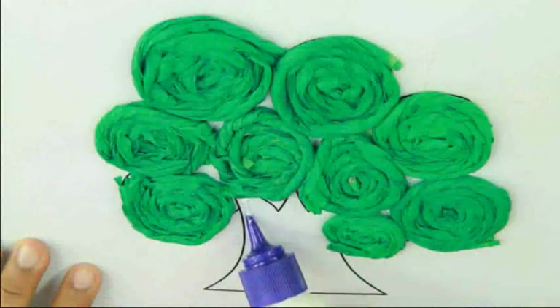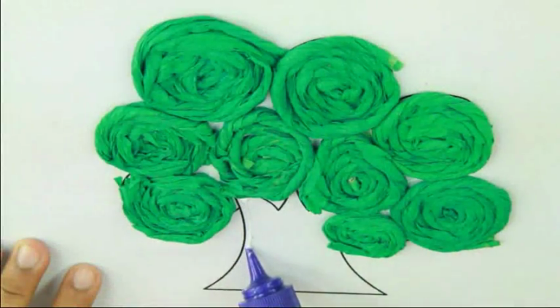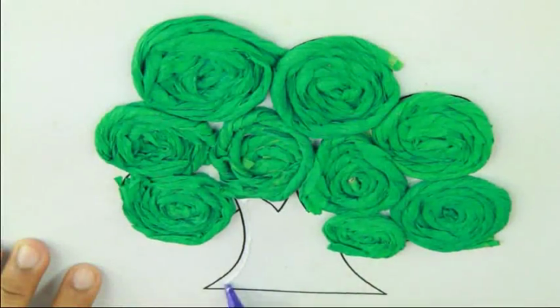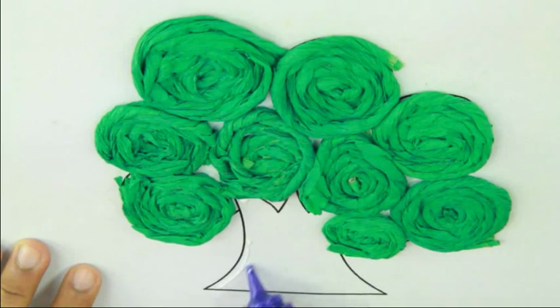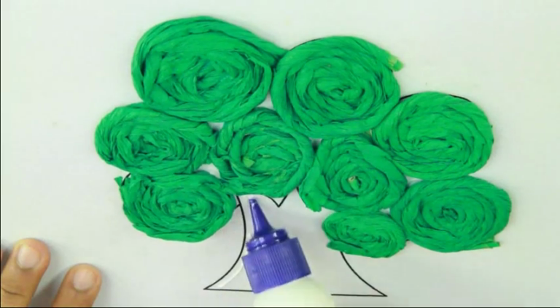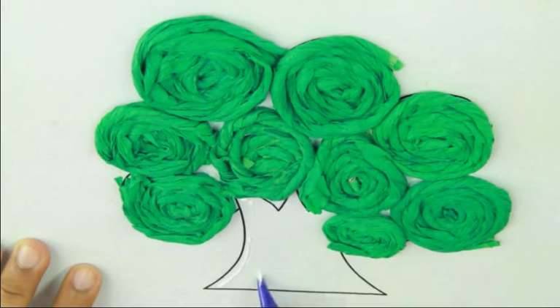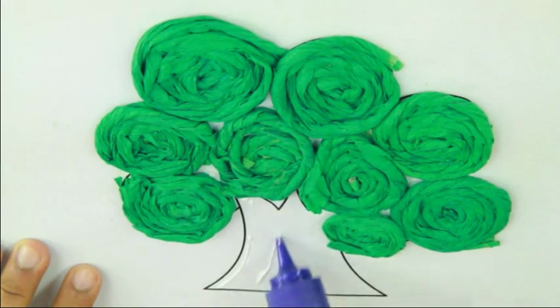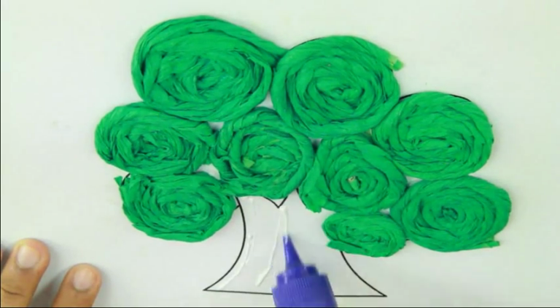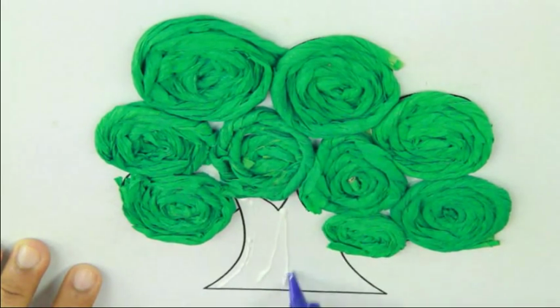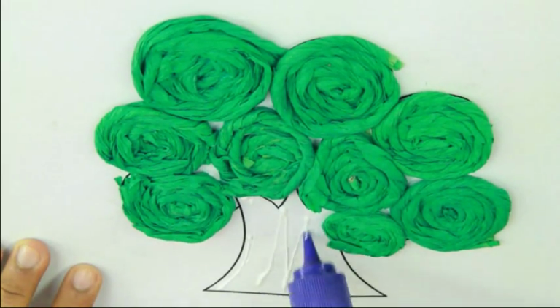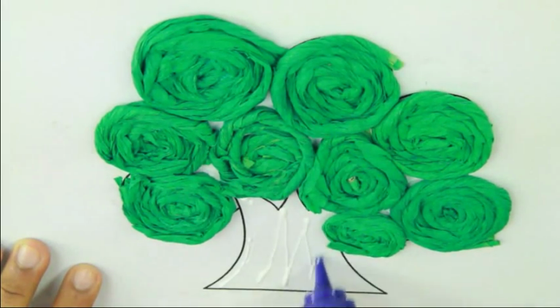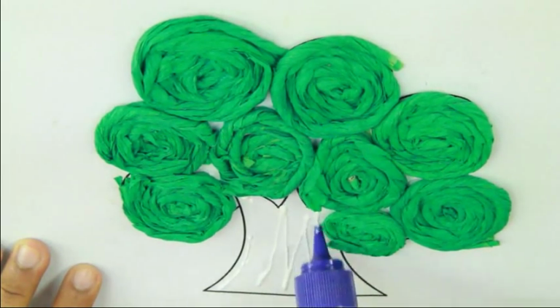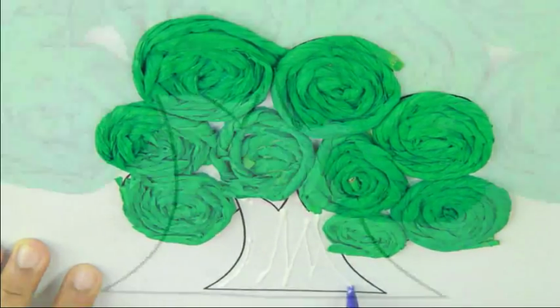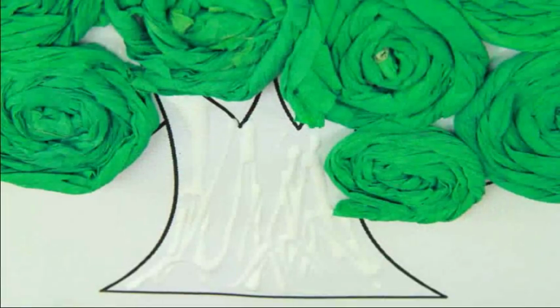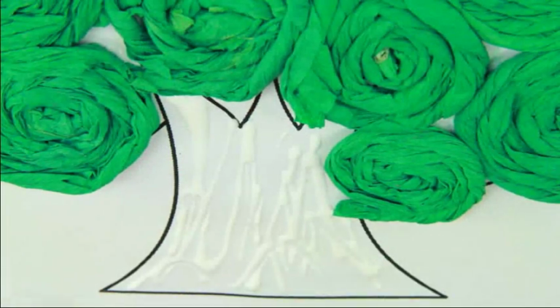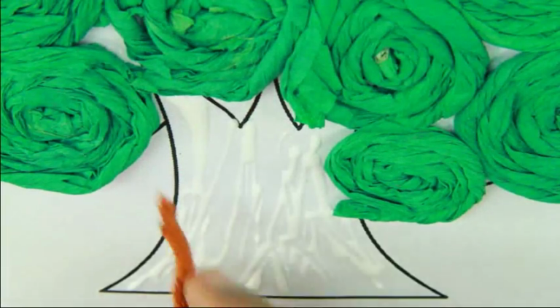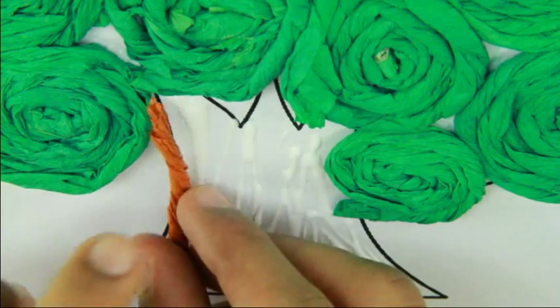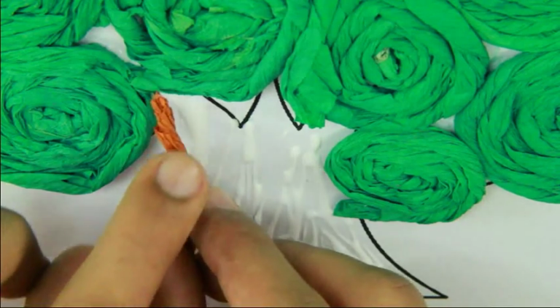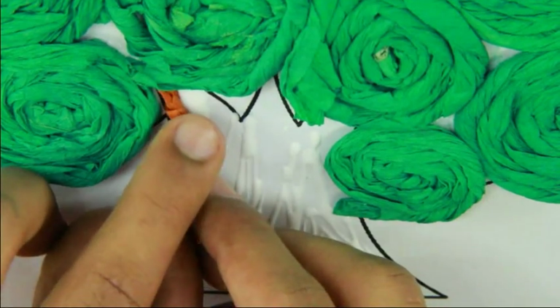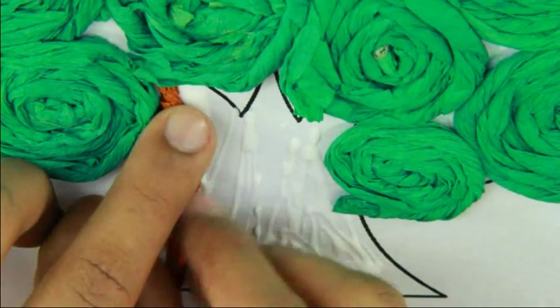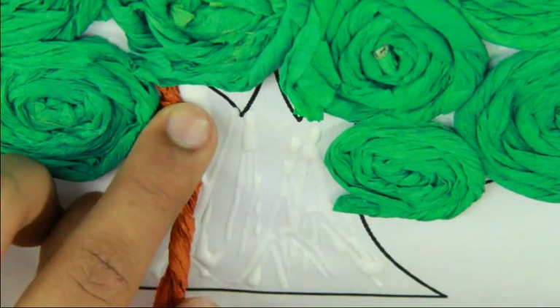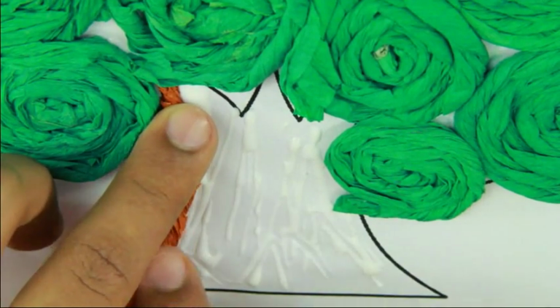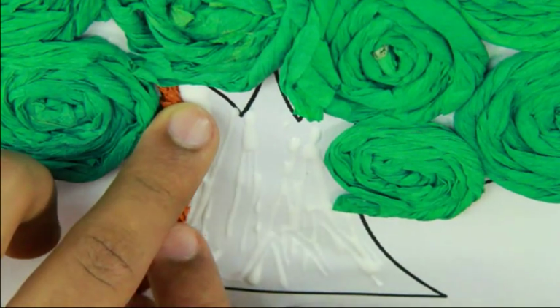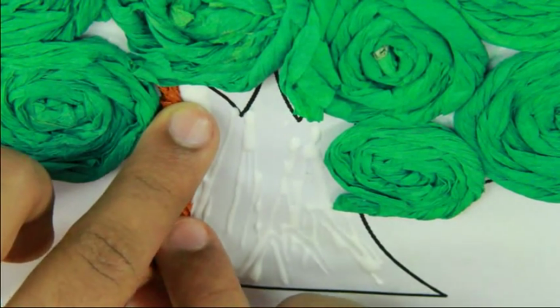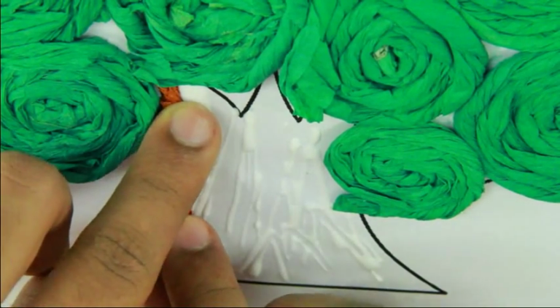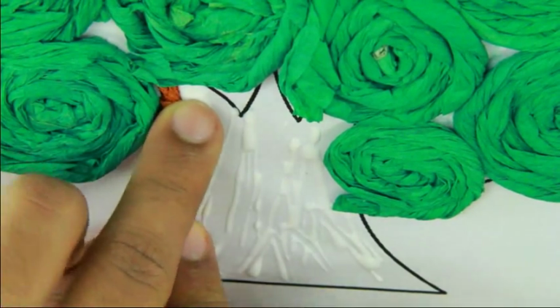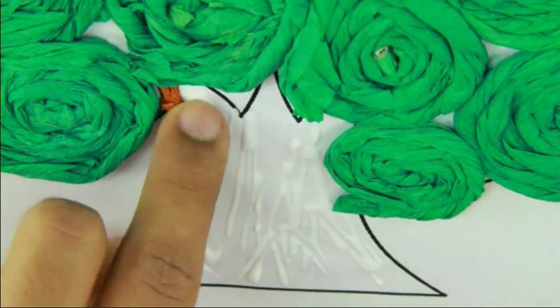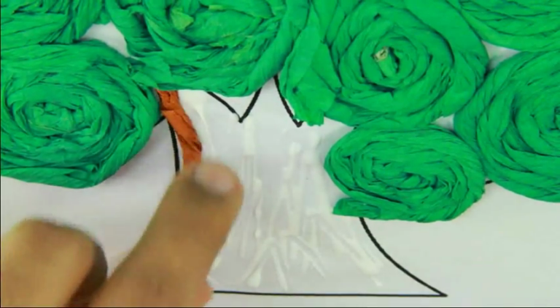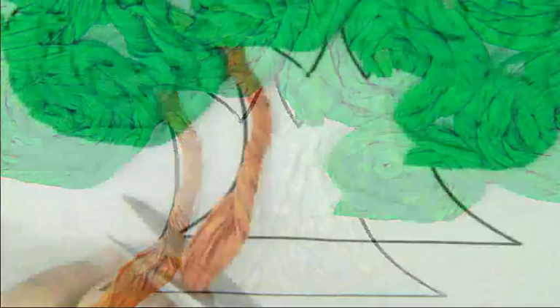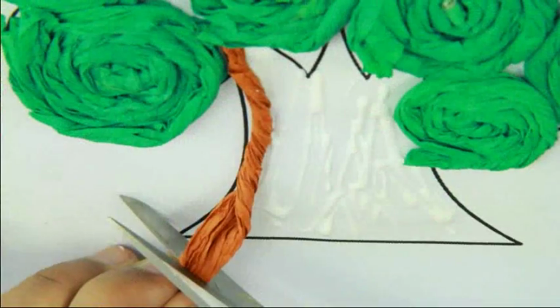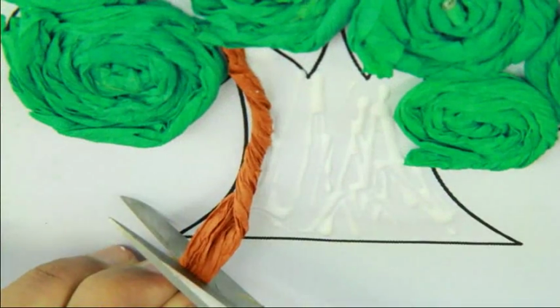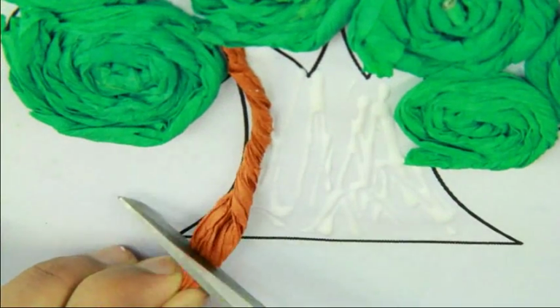Apply glue on the trunk and paste the pieces of brown rolled crepe paper. Cut the extra part.